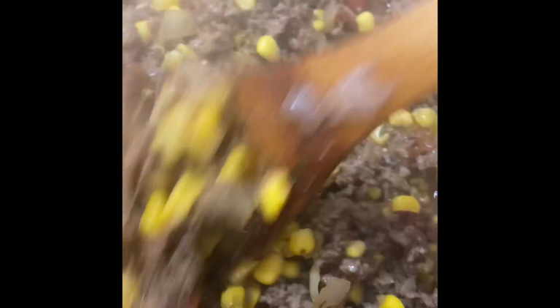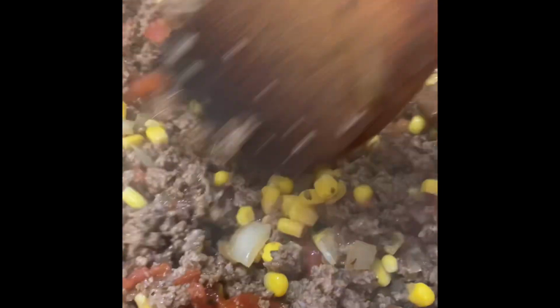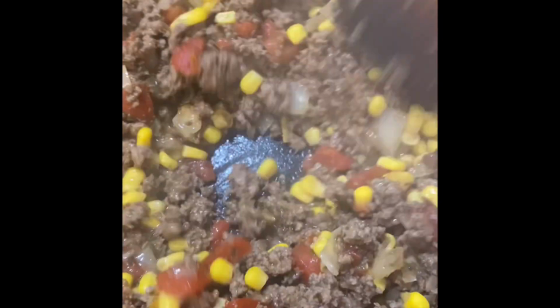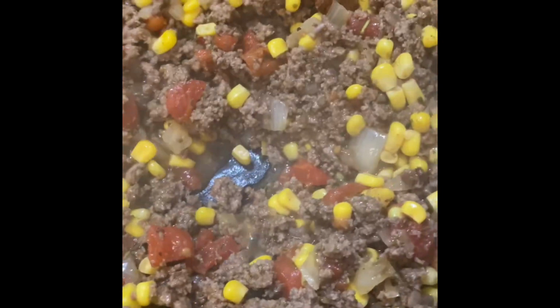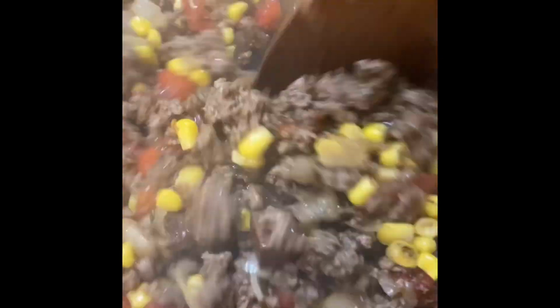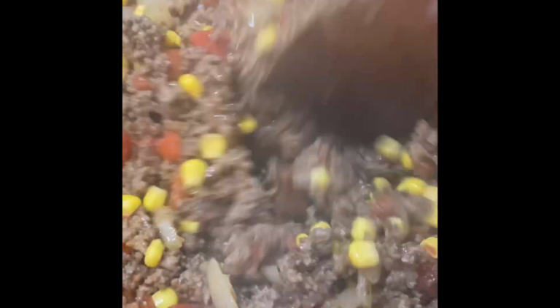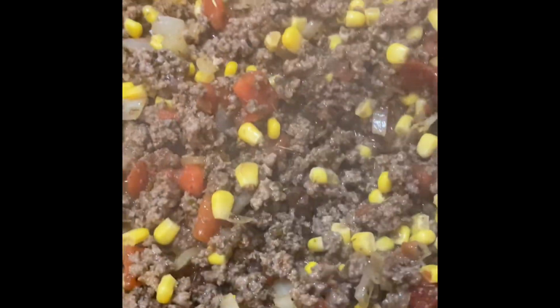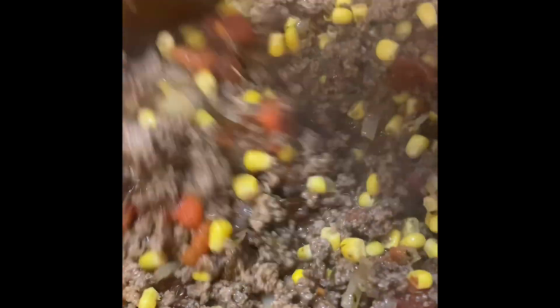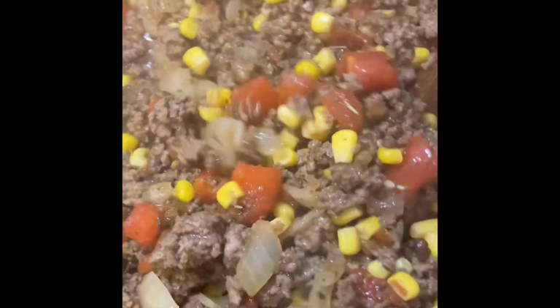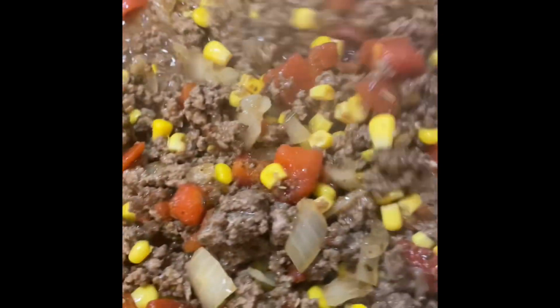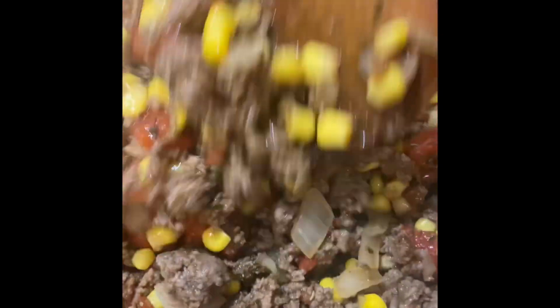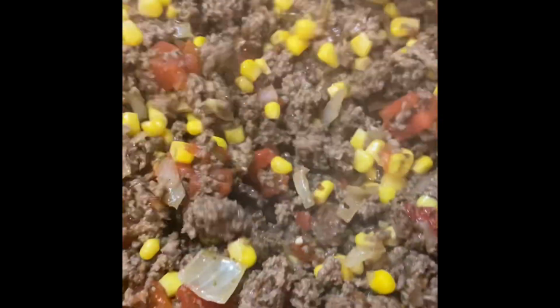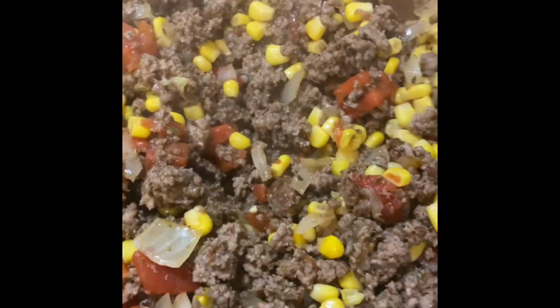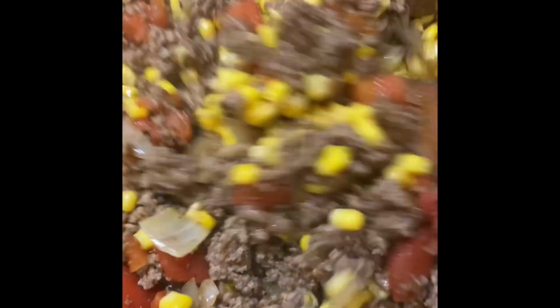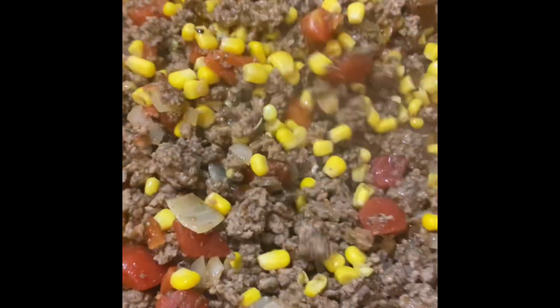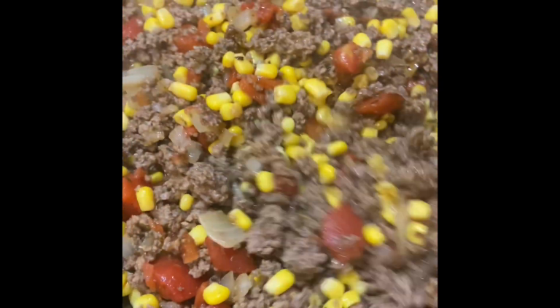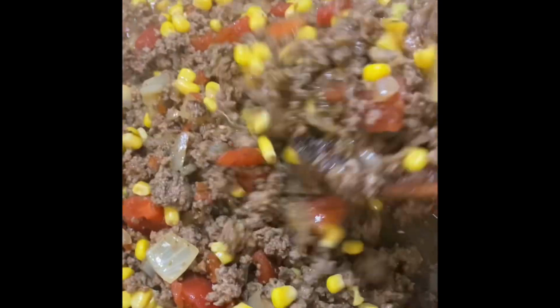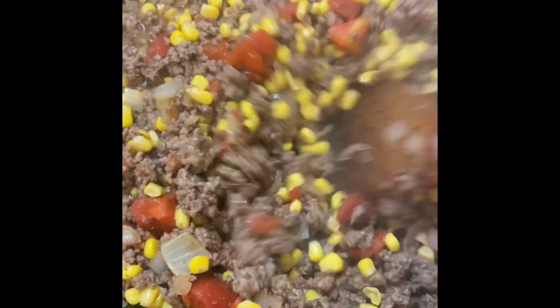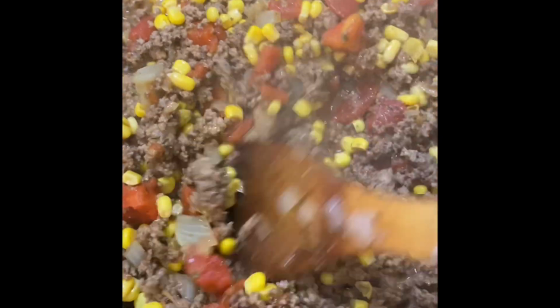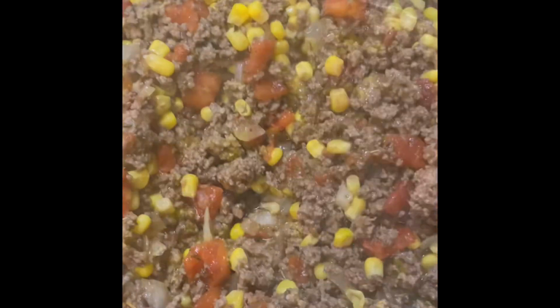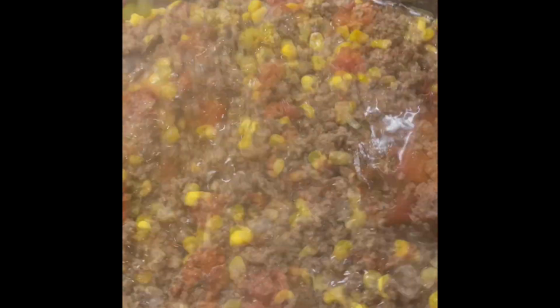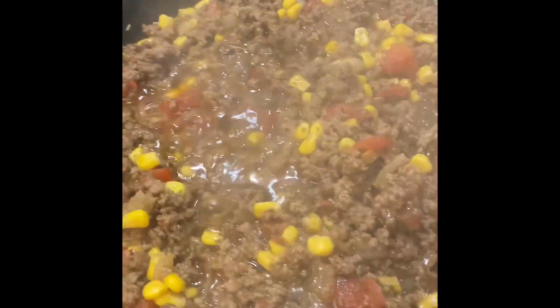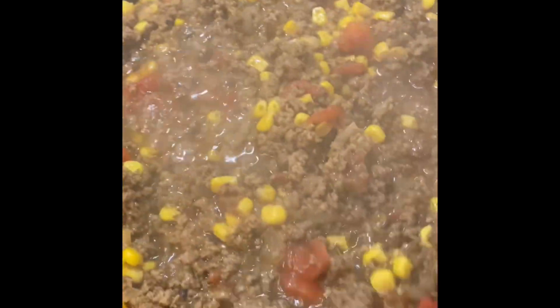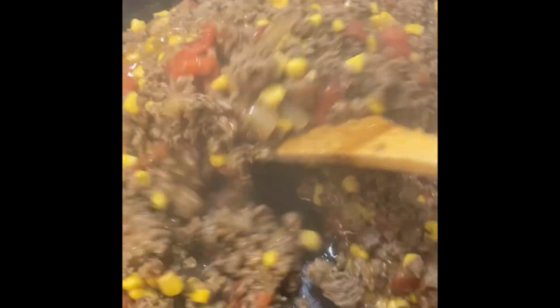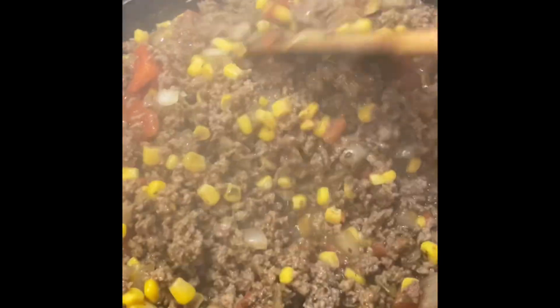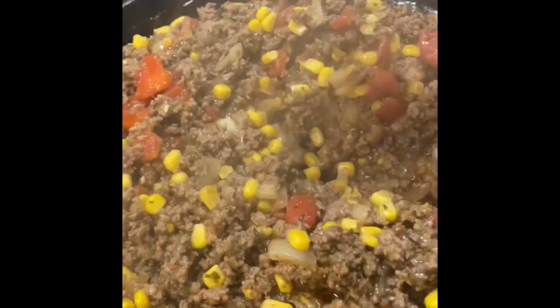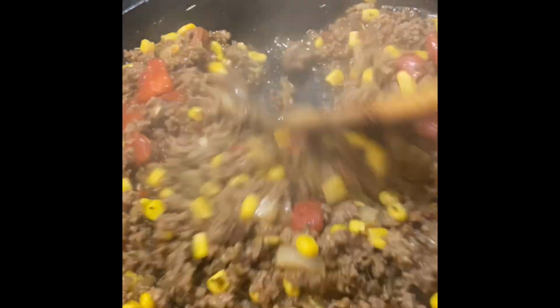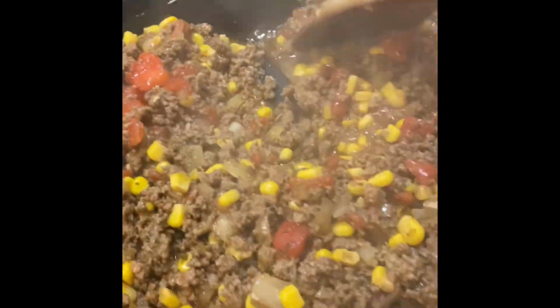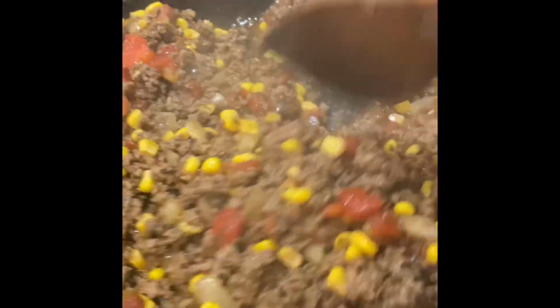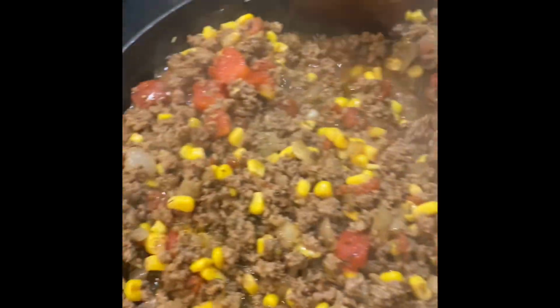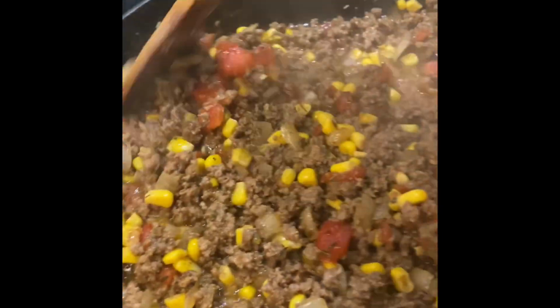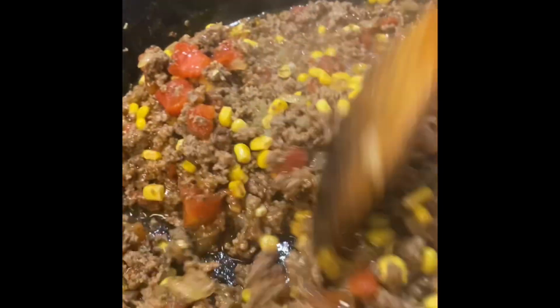I'm going to throw in two beef bouillon cubes — these are the beef bouillon cubes with herbs in them. Then add a little more water, about a half cup. Simmer for another 10 to 15 minutes and let the magic happen.